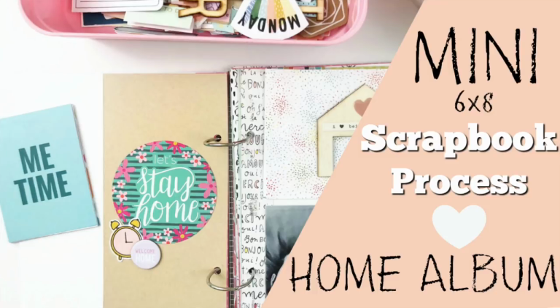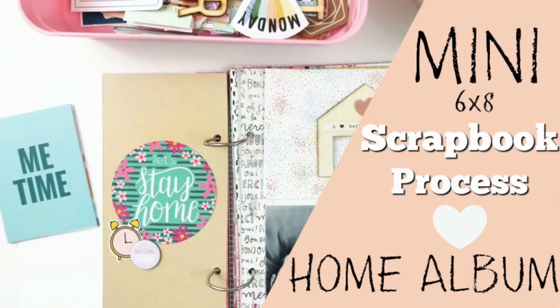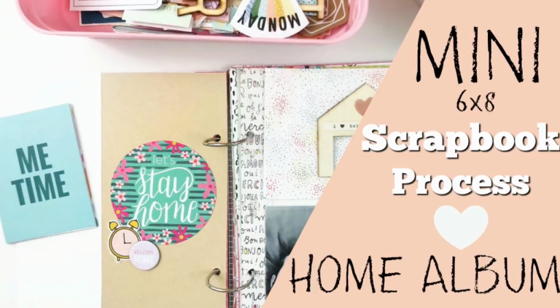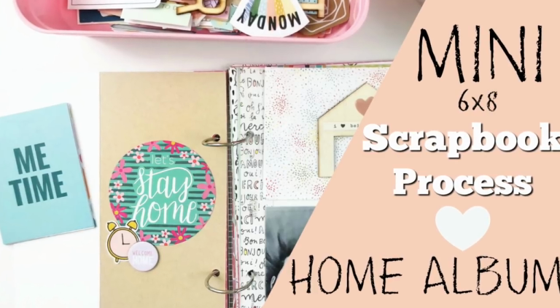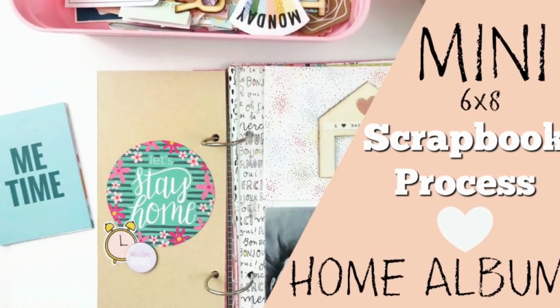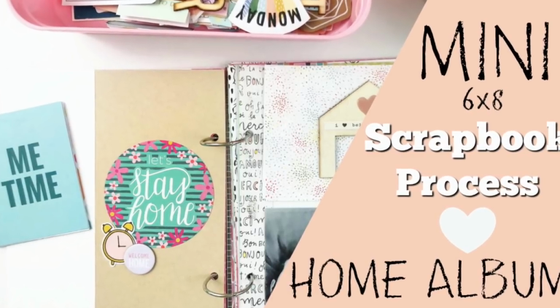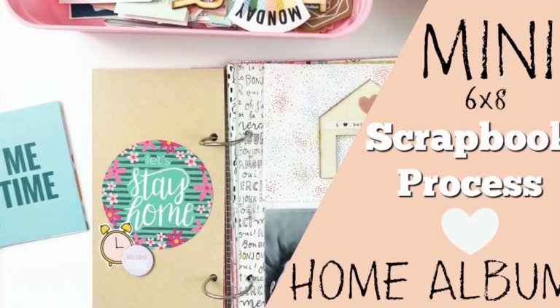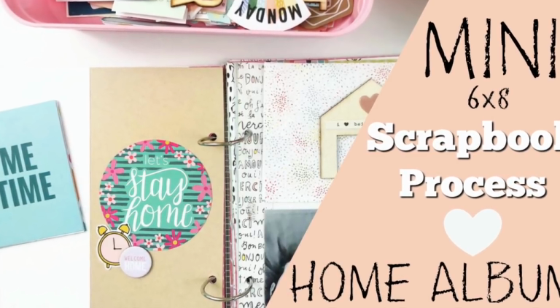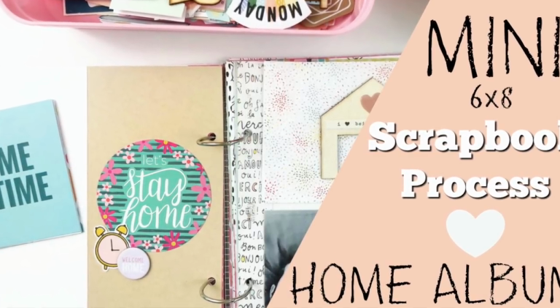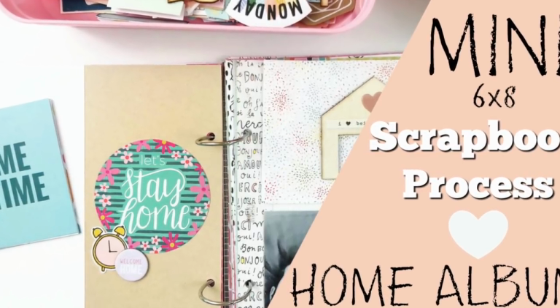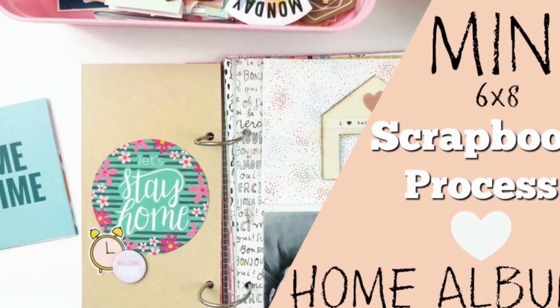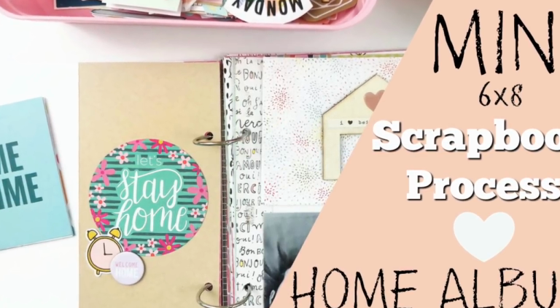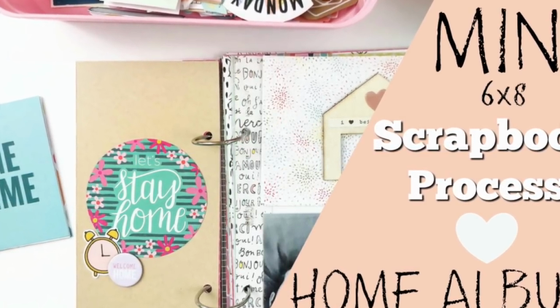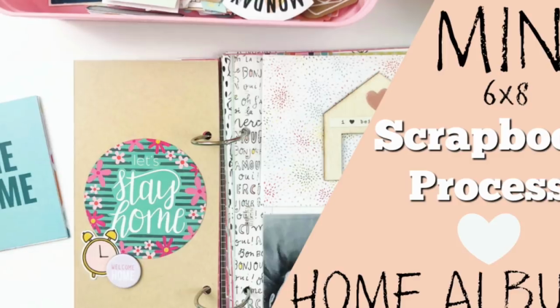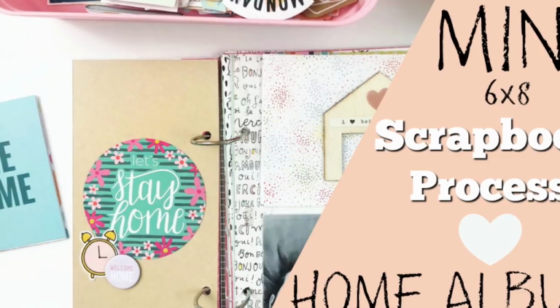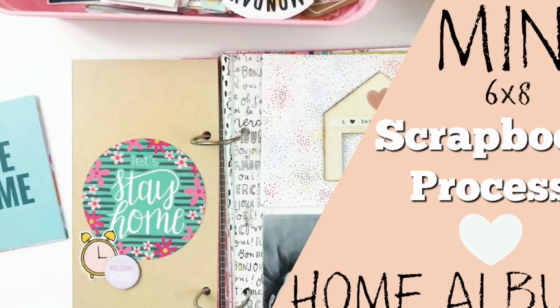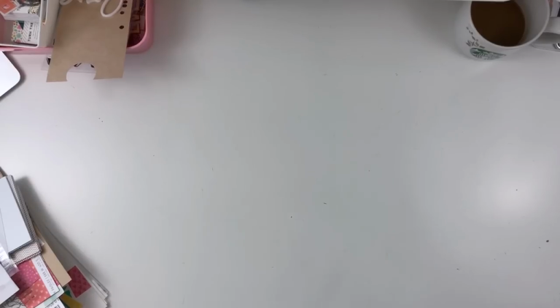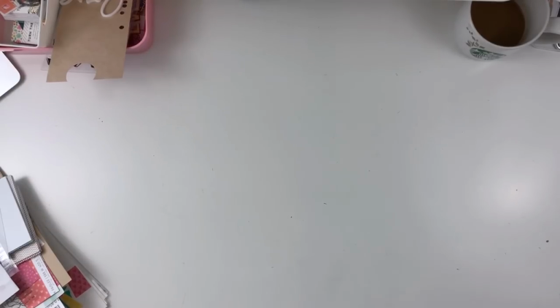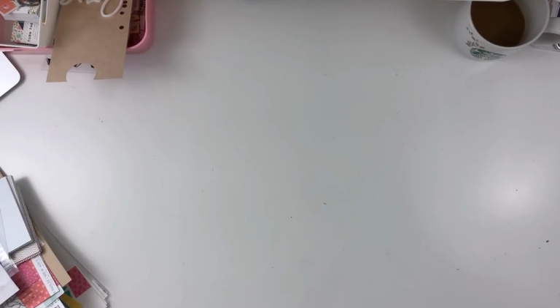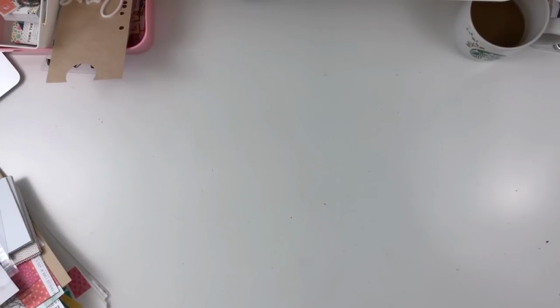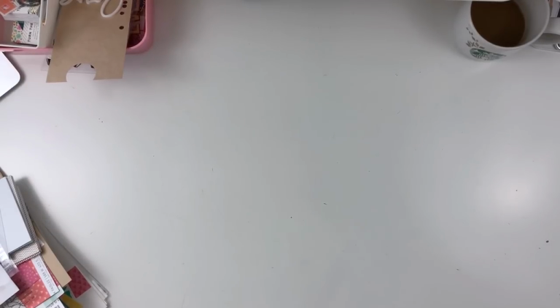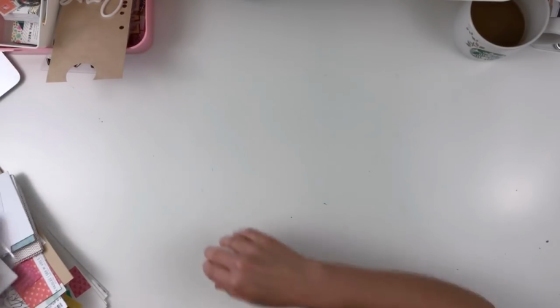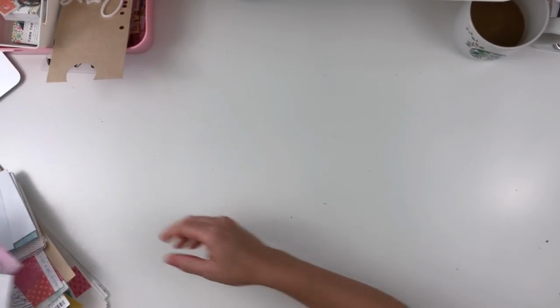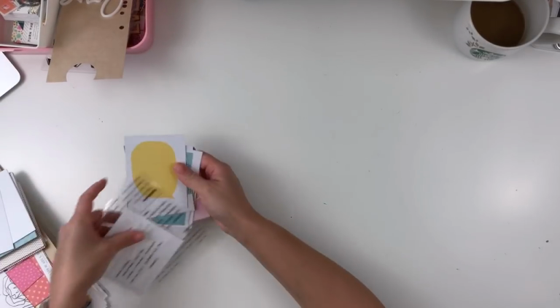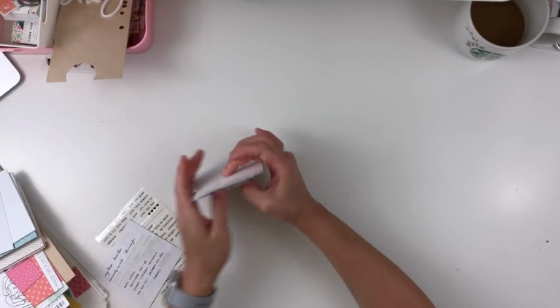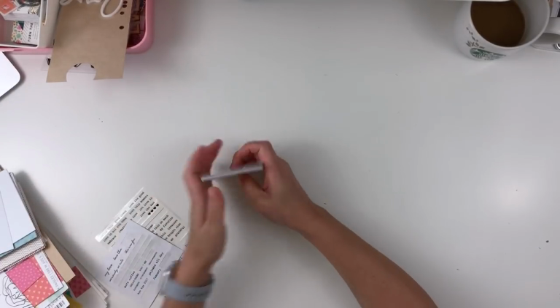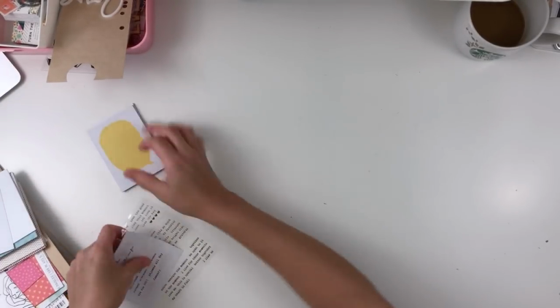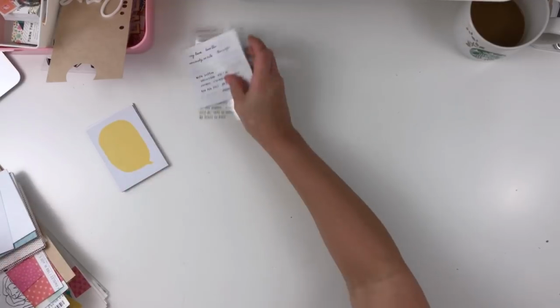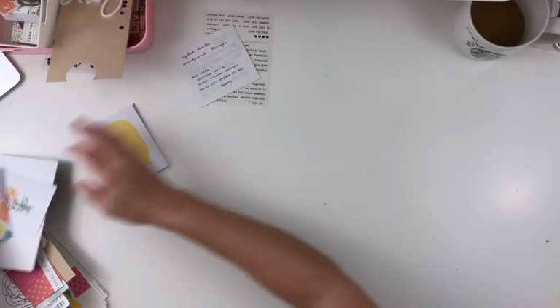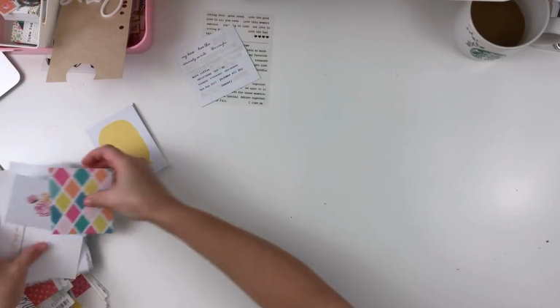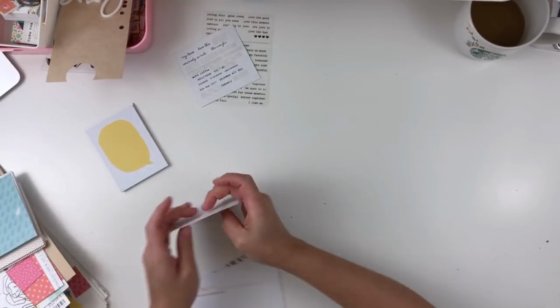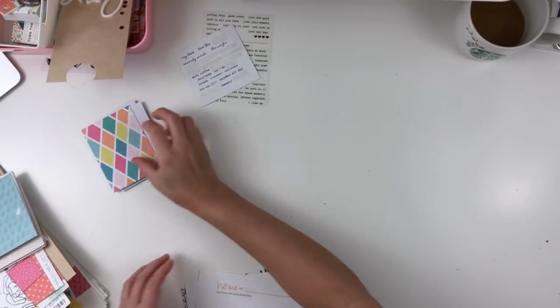Hey y'all, I'm back with a mini album scrapbook process and I'll be working in my home album today. This is my first process video for this album and these are my first couple pages that I'm going to be sharing with you.